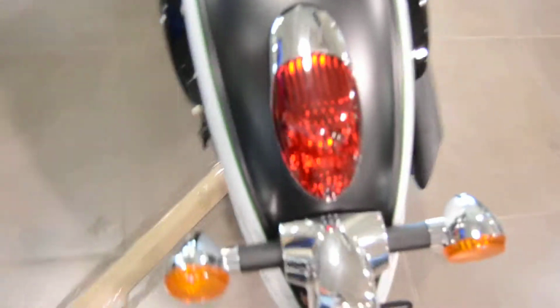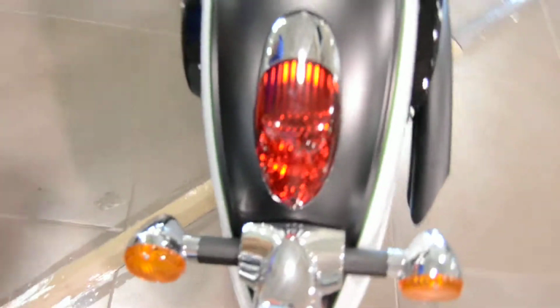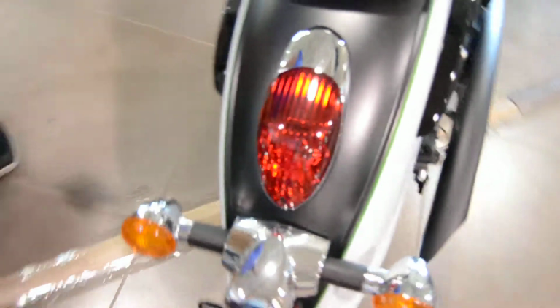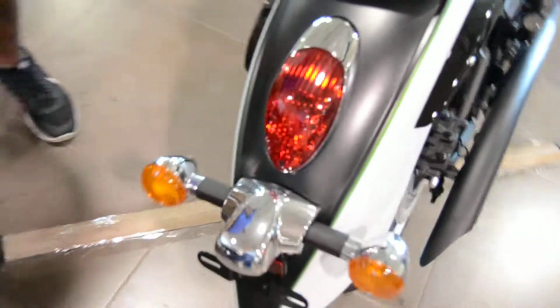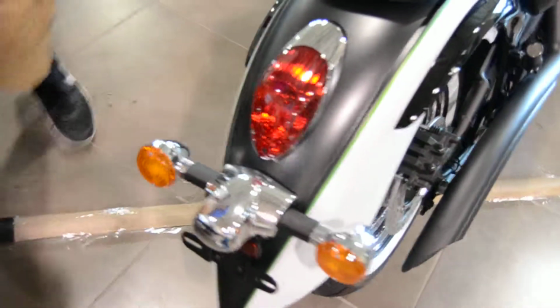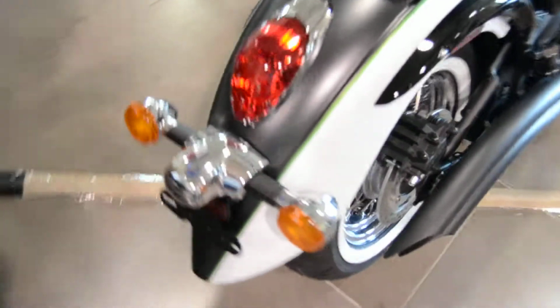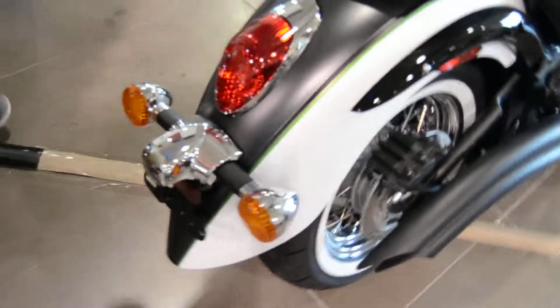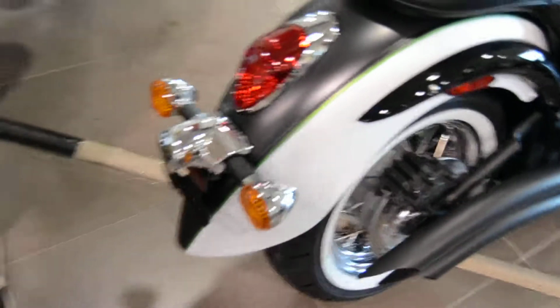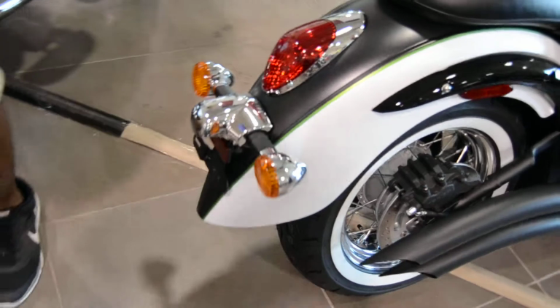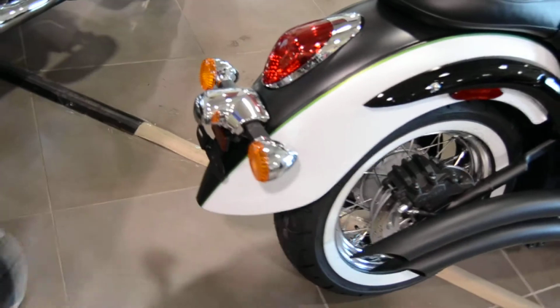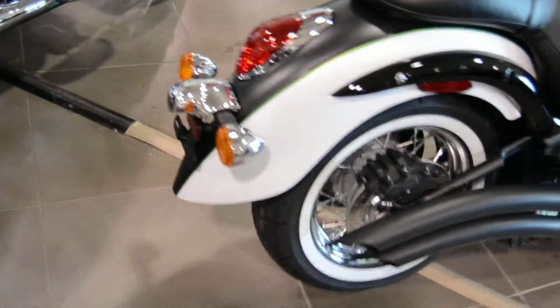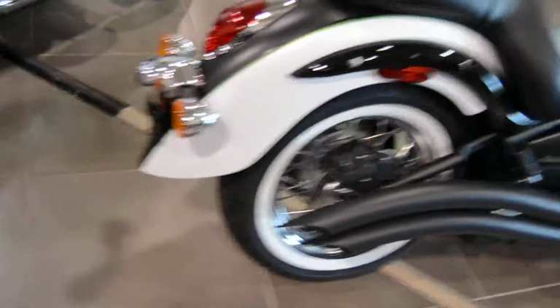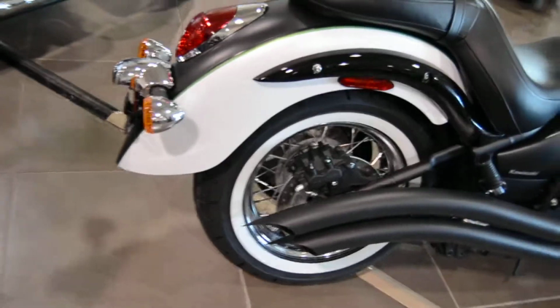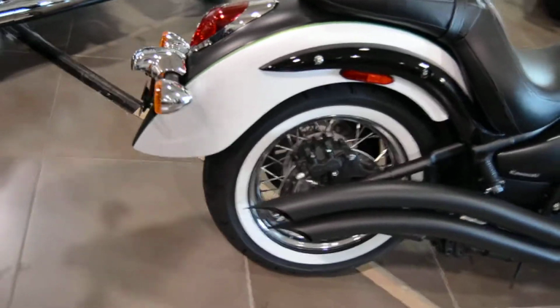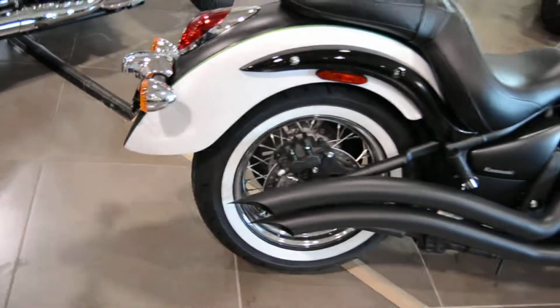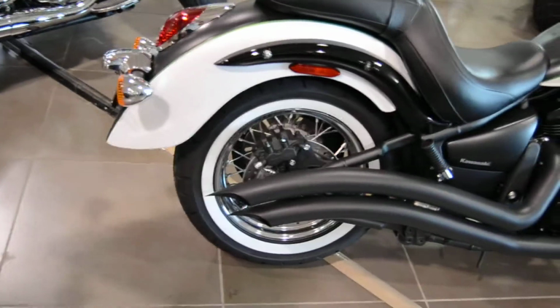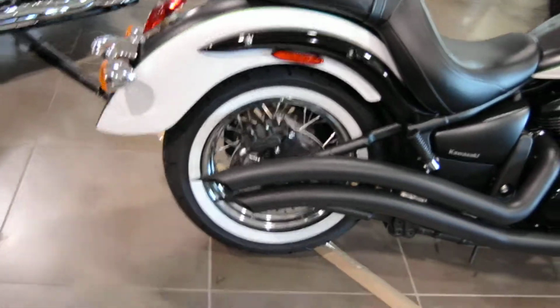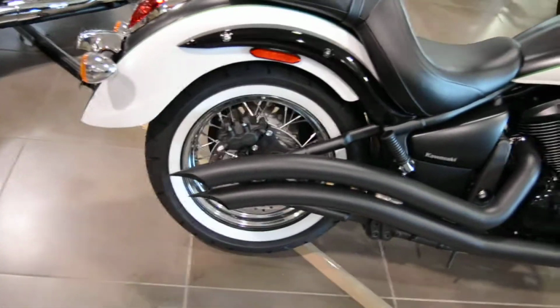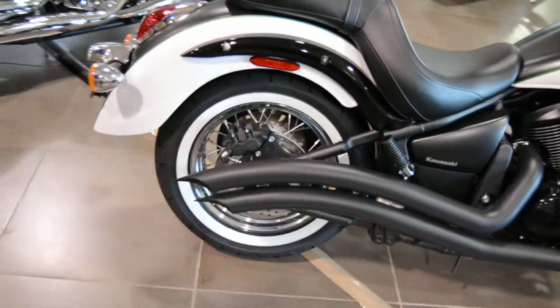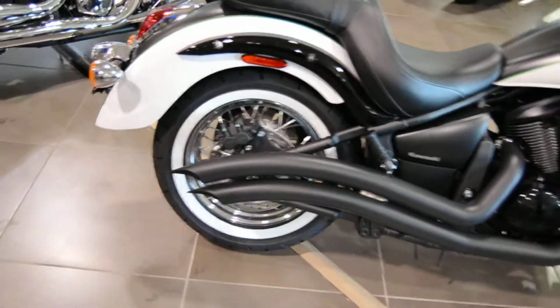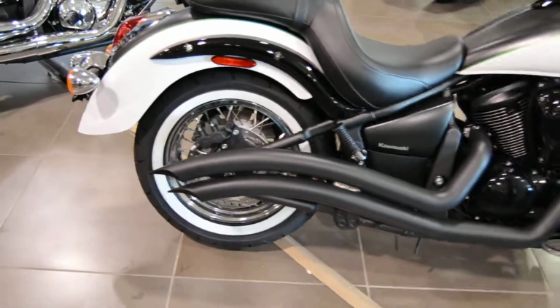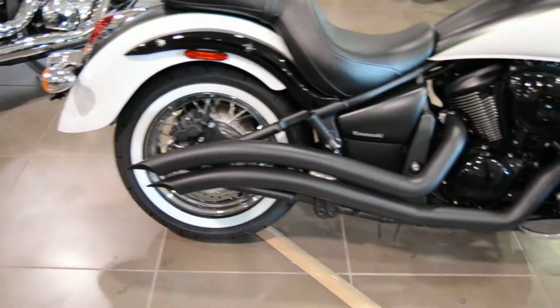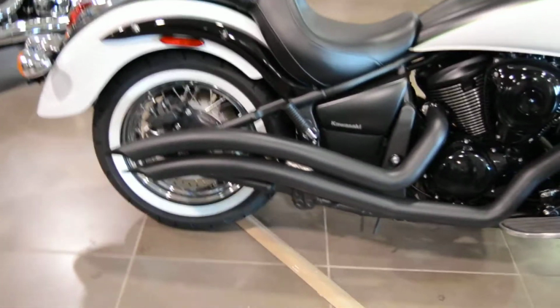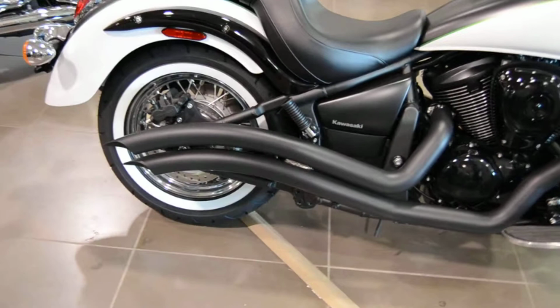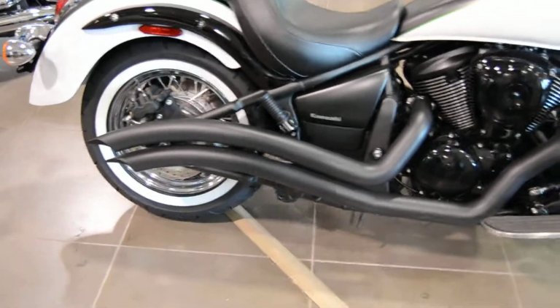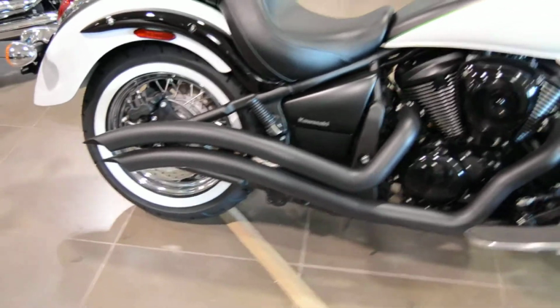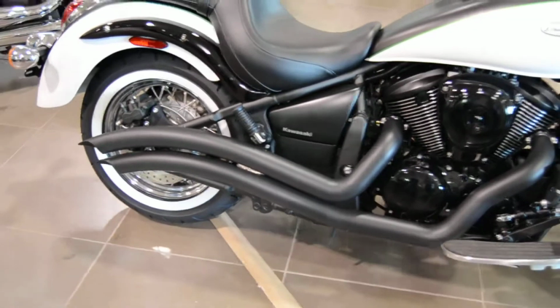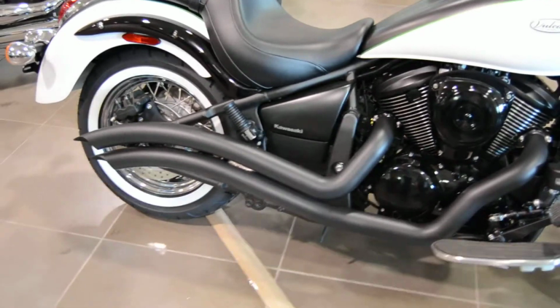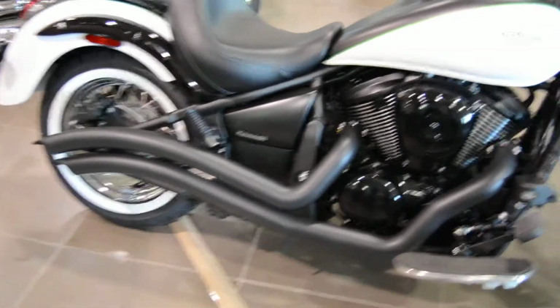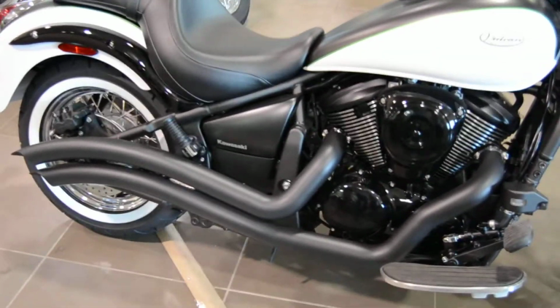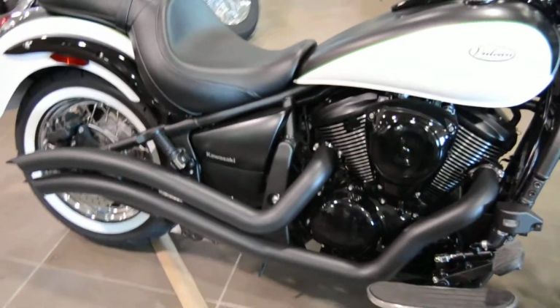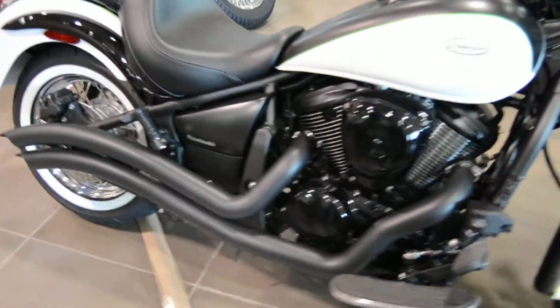The seat itself is a one-piece seat for both the rider and the passenger — very nice and plush. We did add an aftermarket exhaust system on it to make it a little bit deeper in tone.